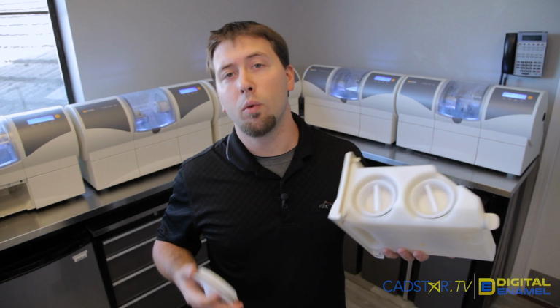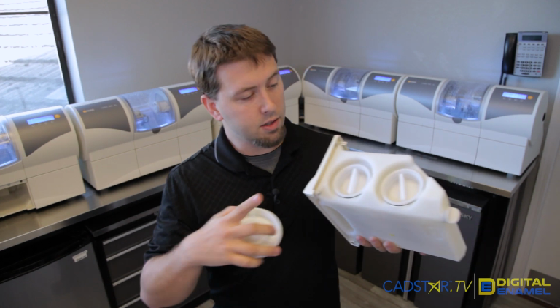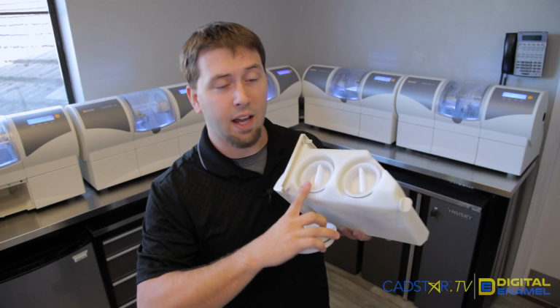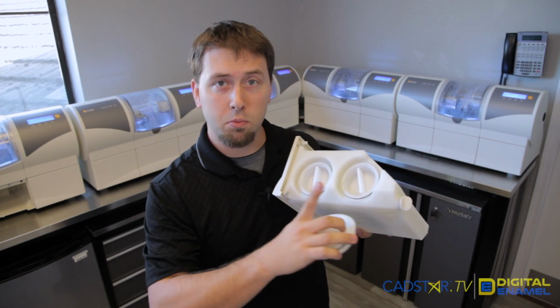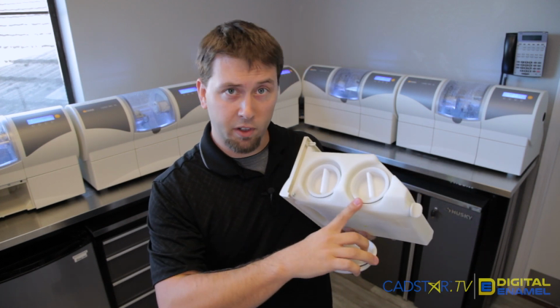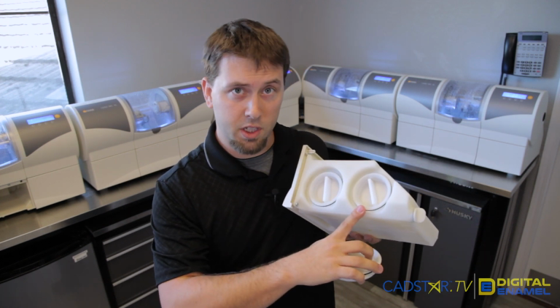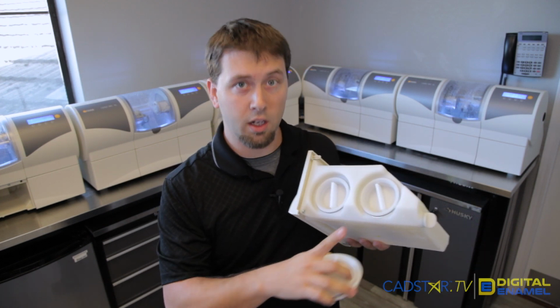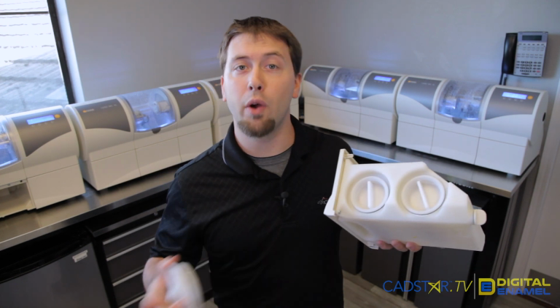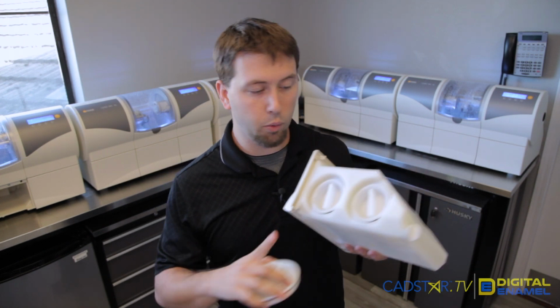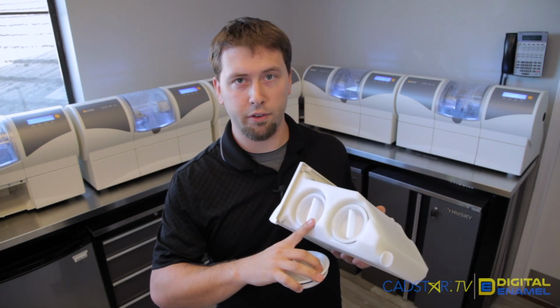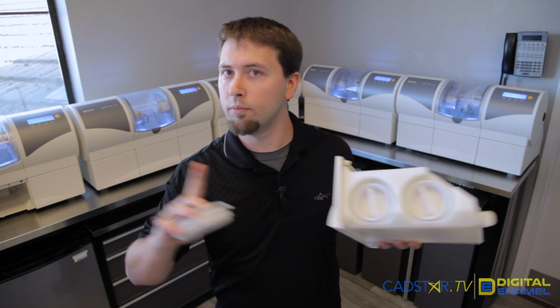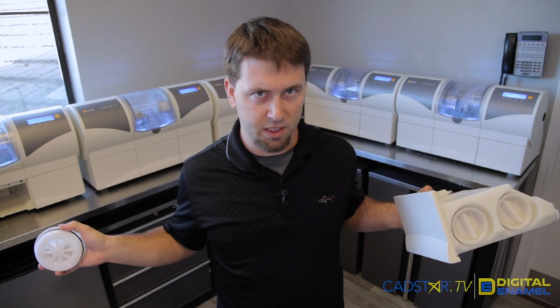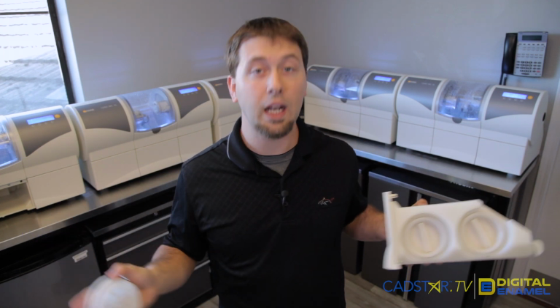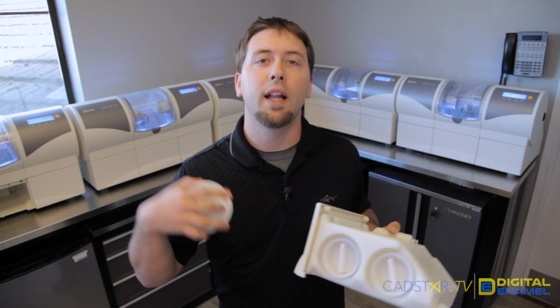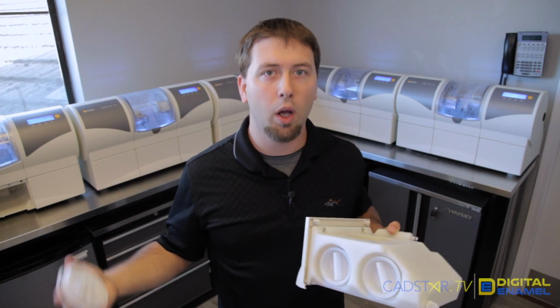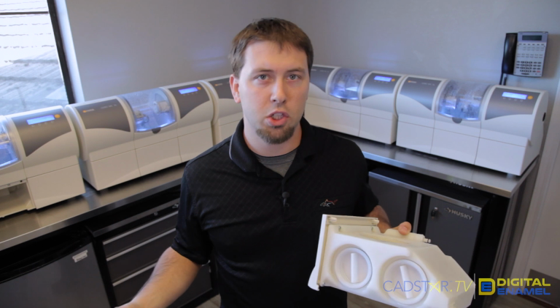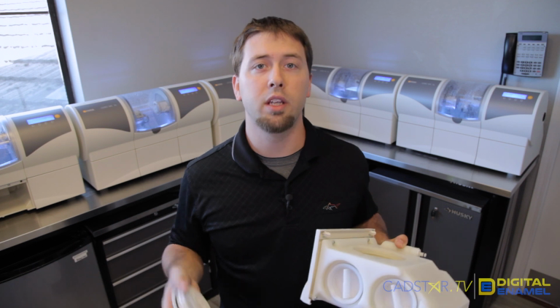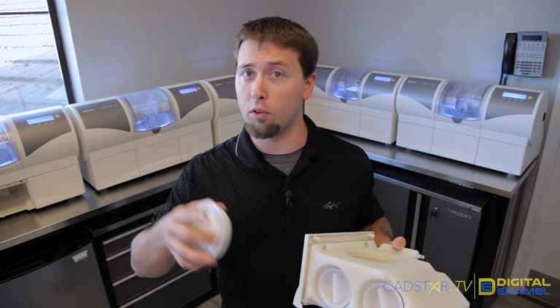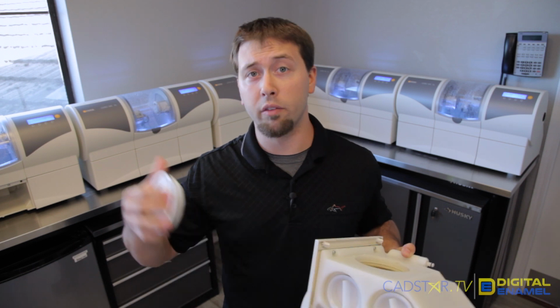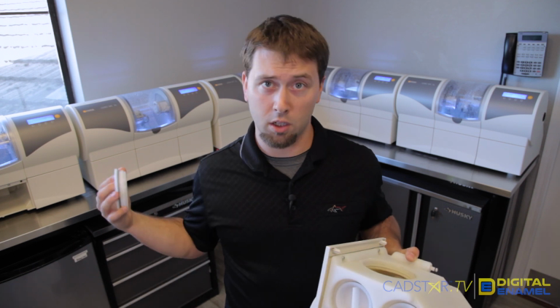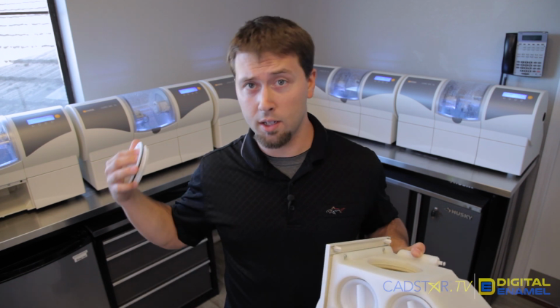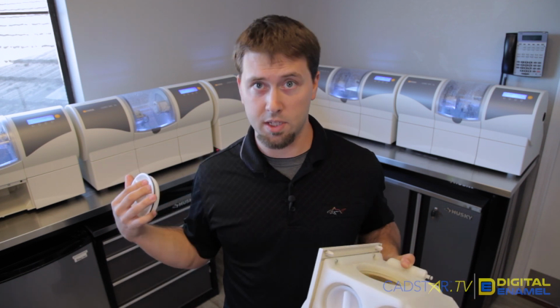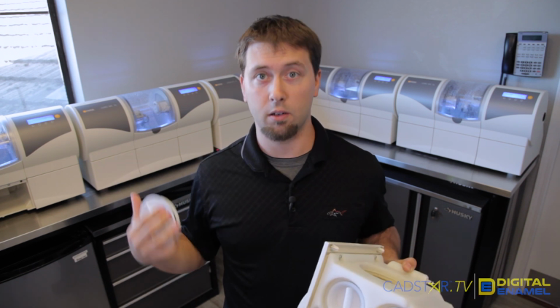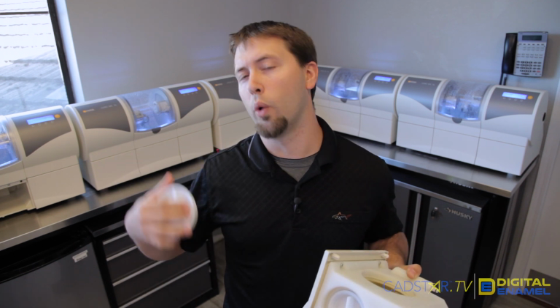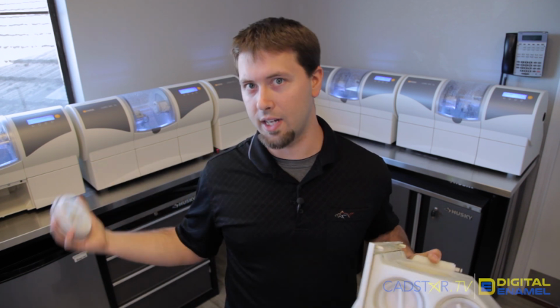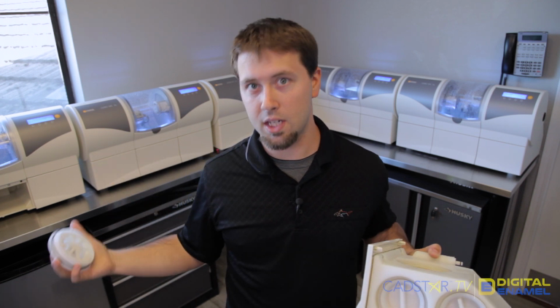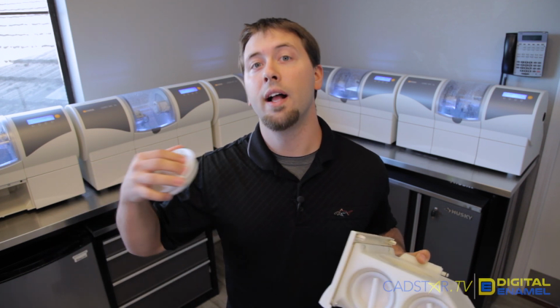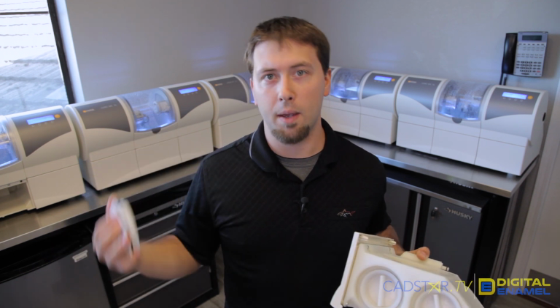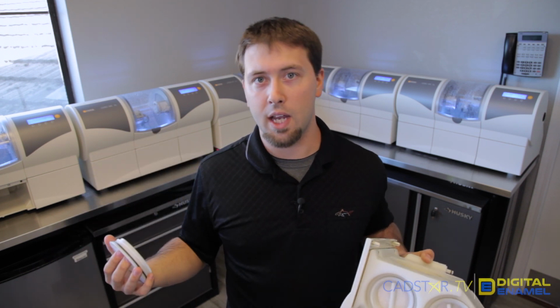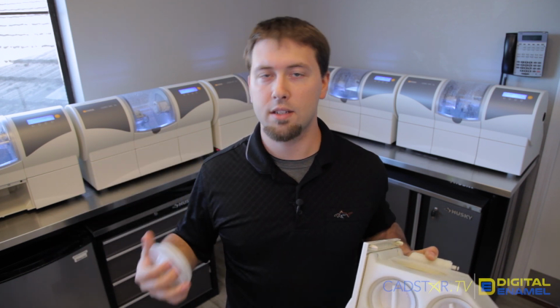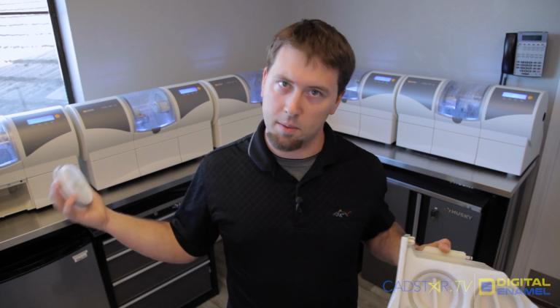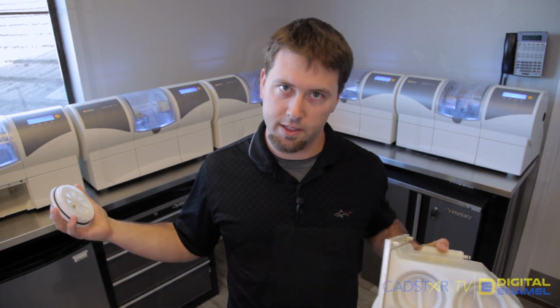Here you can see two filters. If you have only one filter, that's fine. Your provider will help make sure you get the right one for your MCXL, whether it's an MC, MCX, or an MCXL.